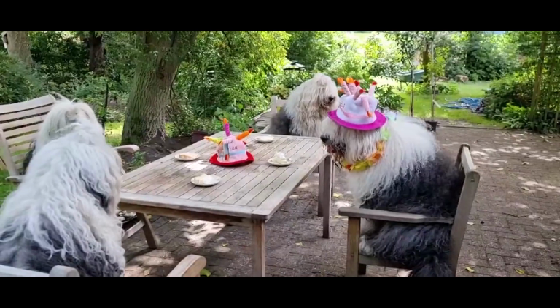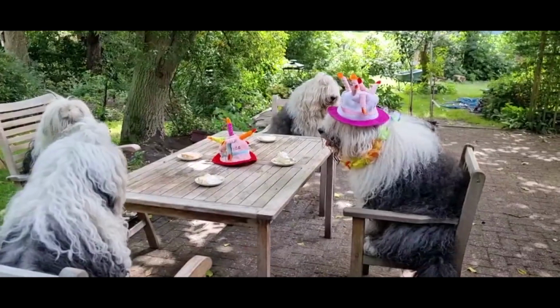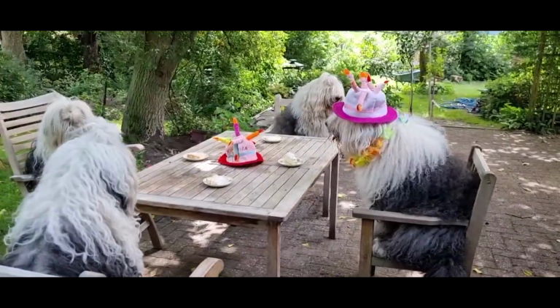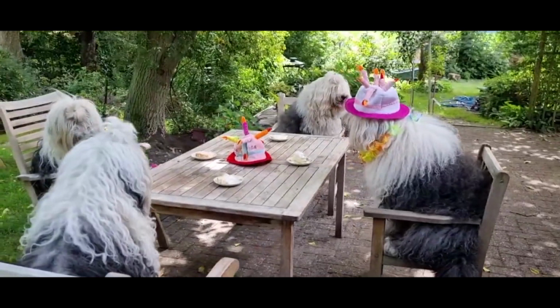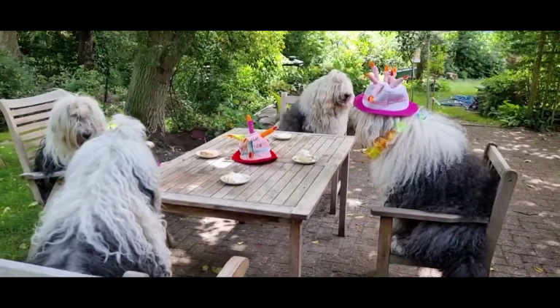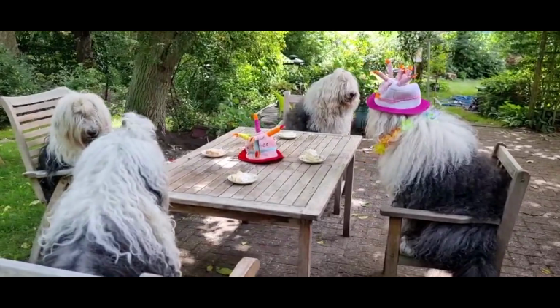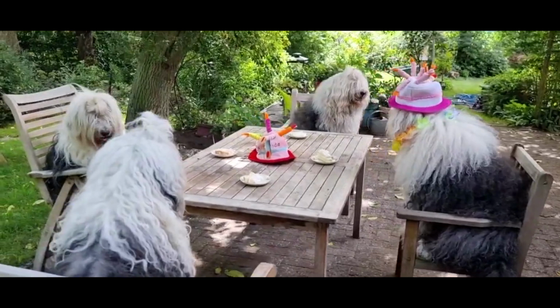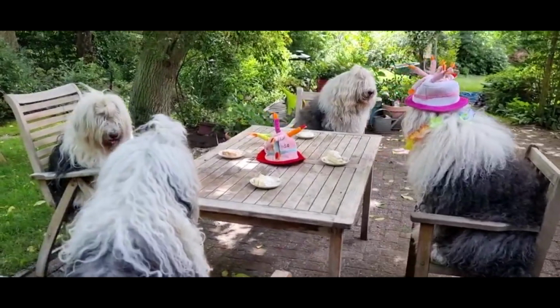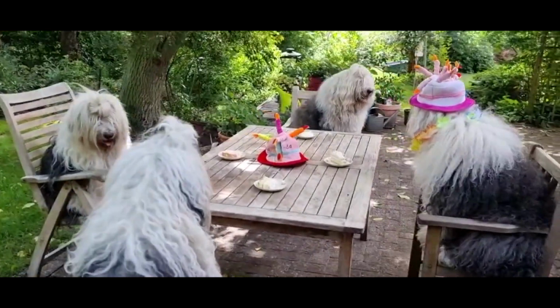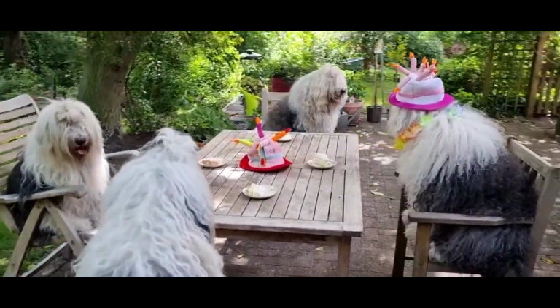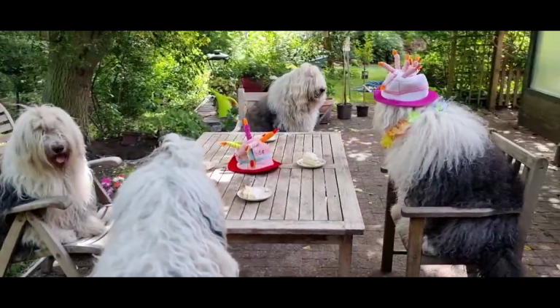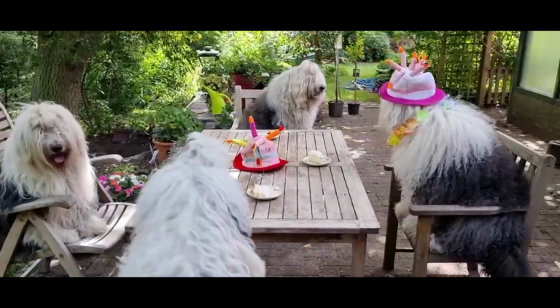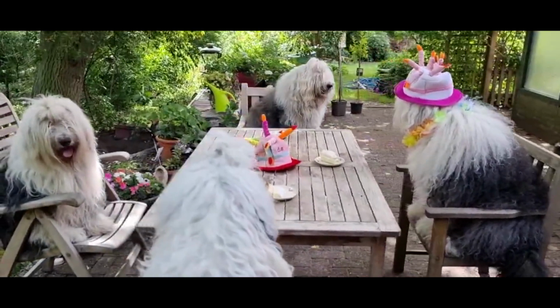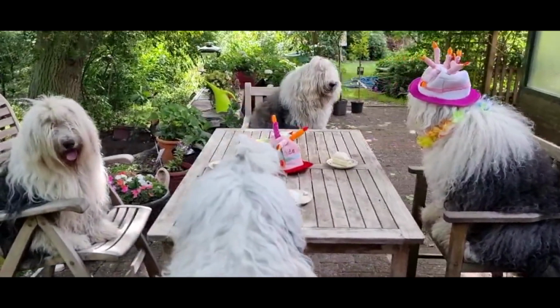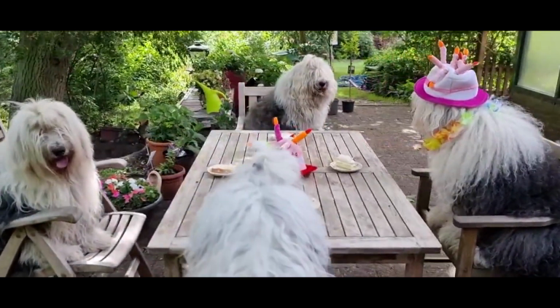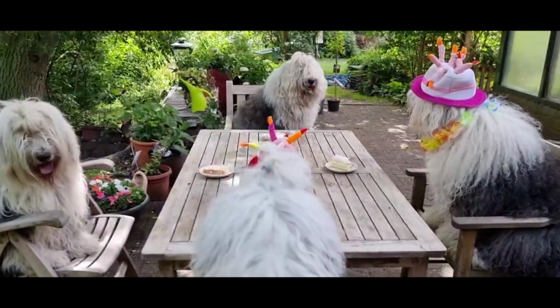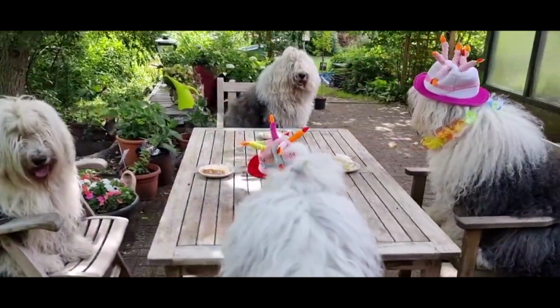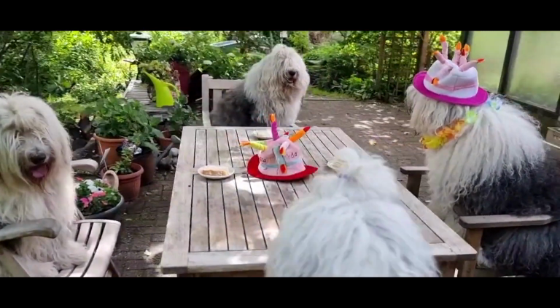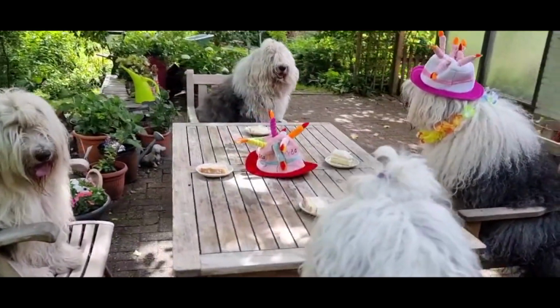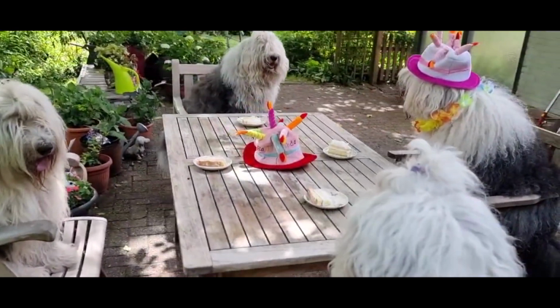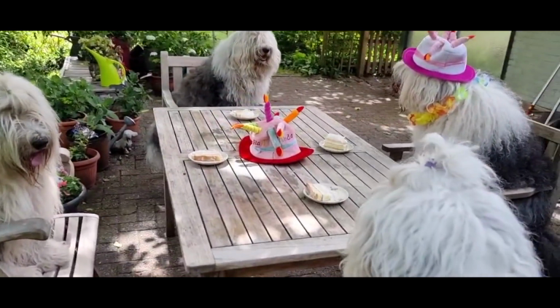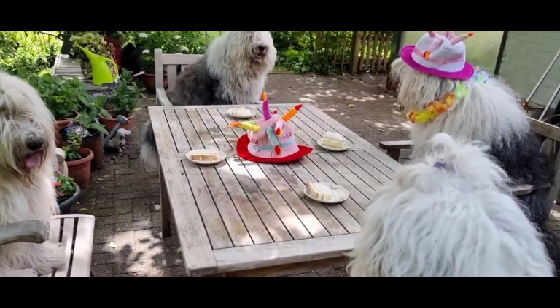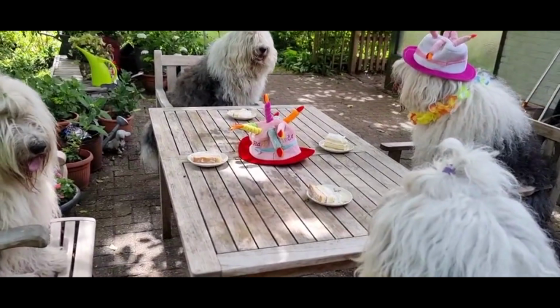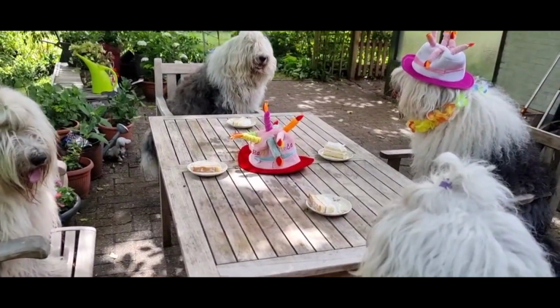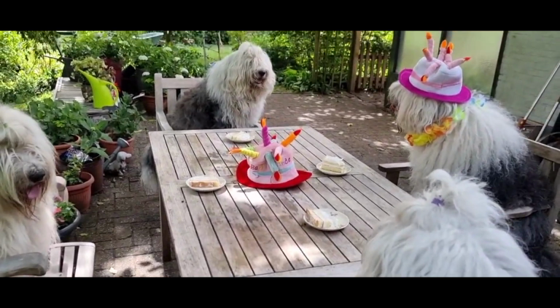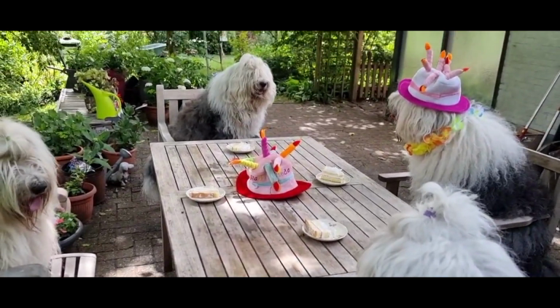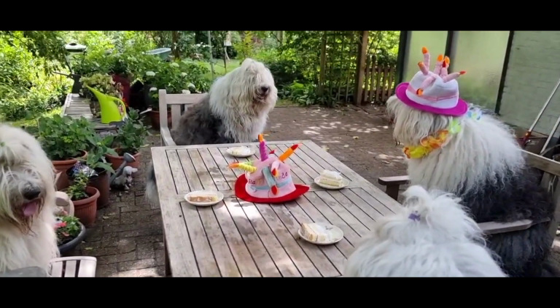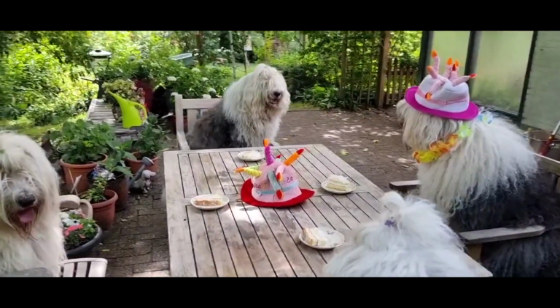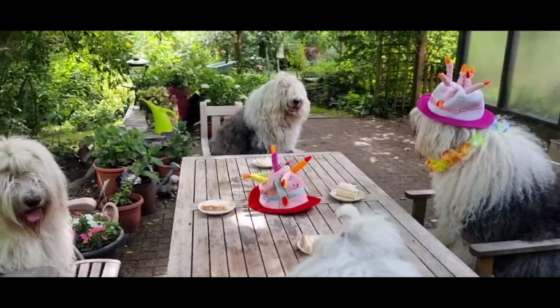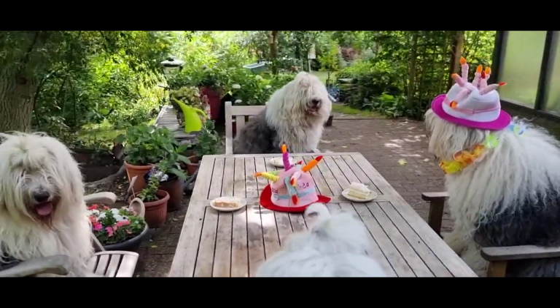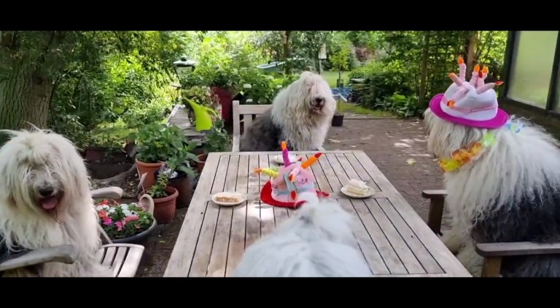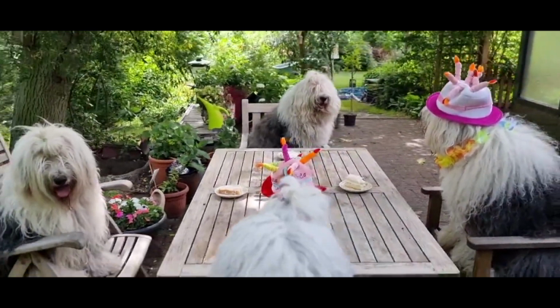Adaptable to different living situations. While they enjoy having a yard to play in, Old English Sheepdogs can also adapt to apartment living if given enough exercise and attention.